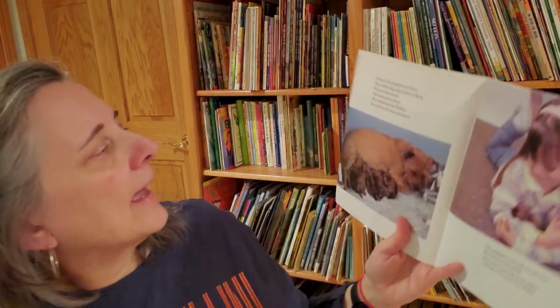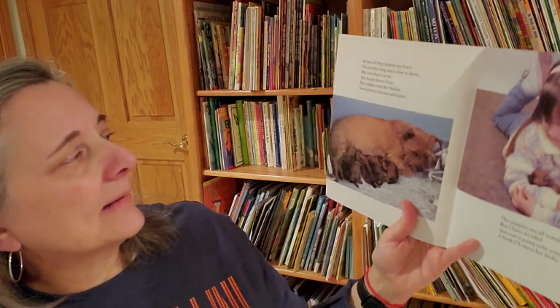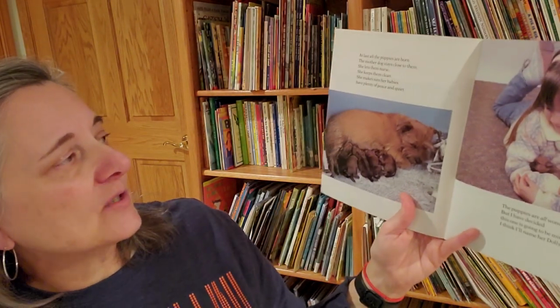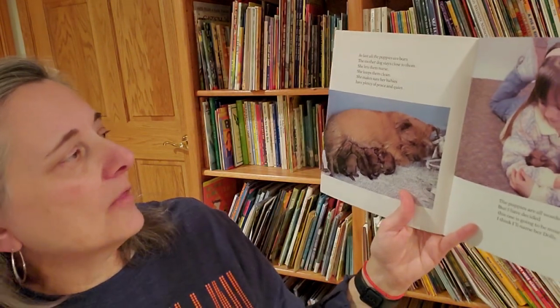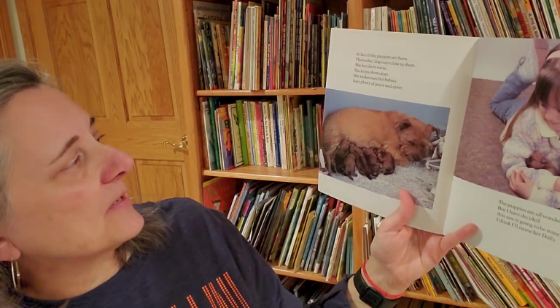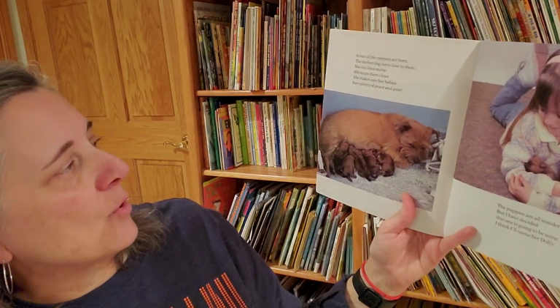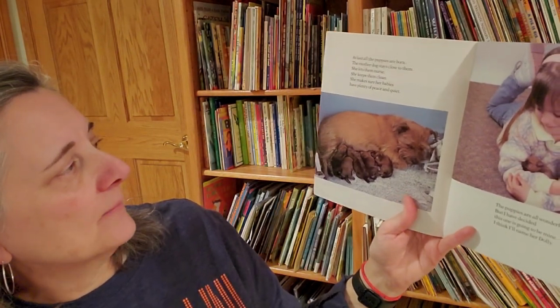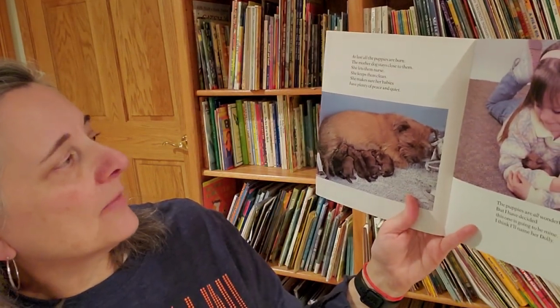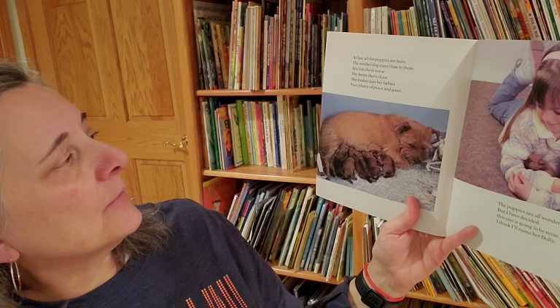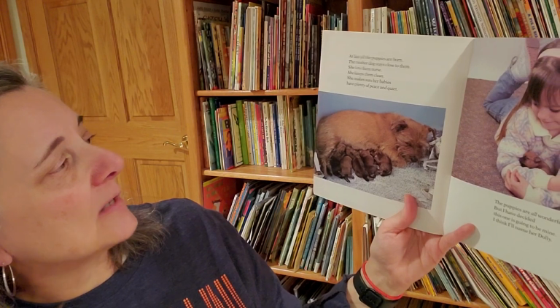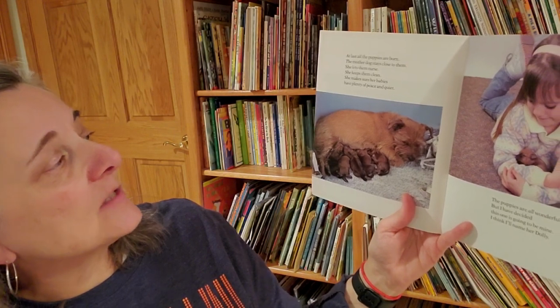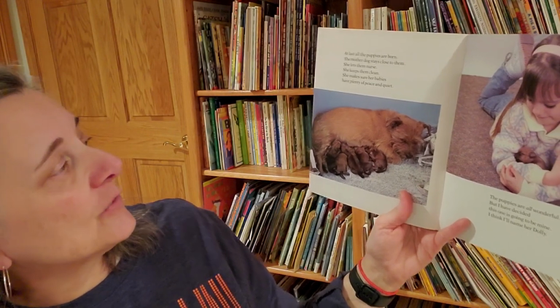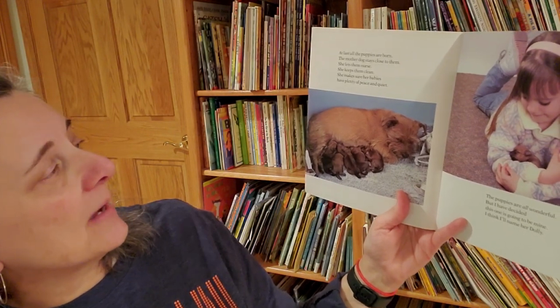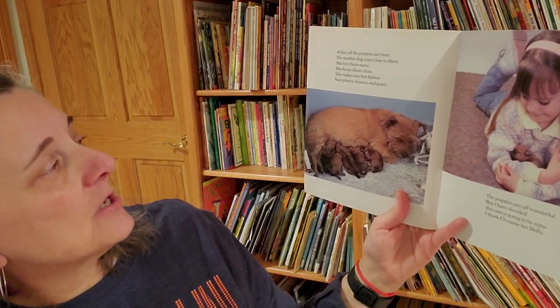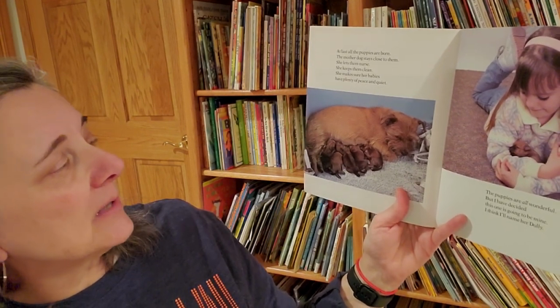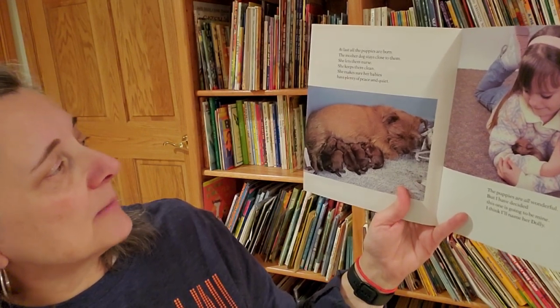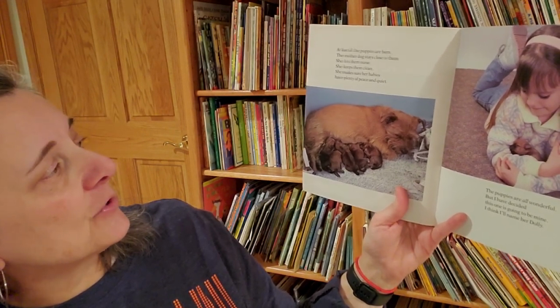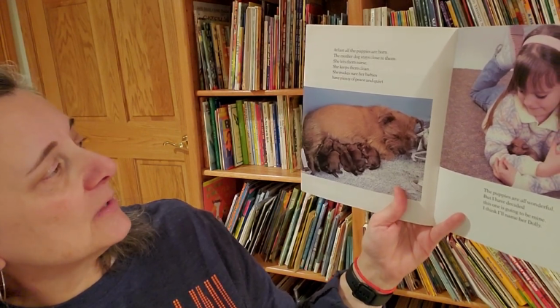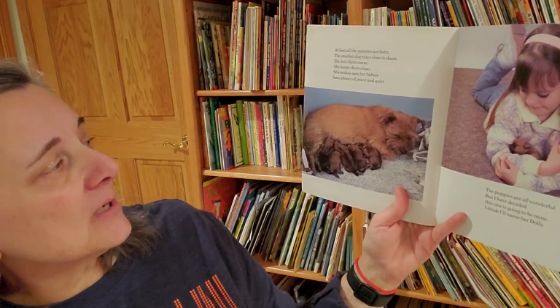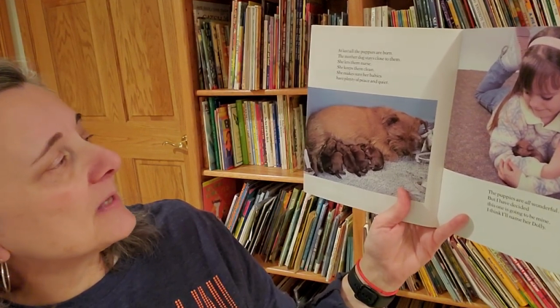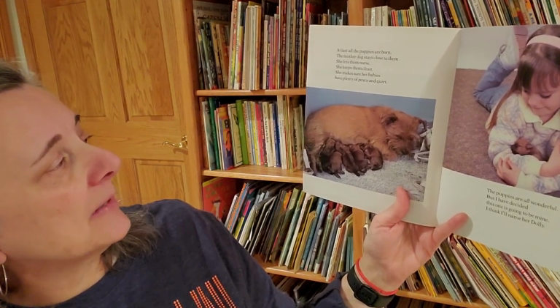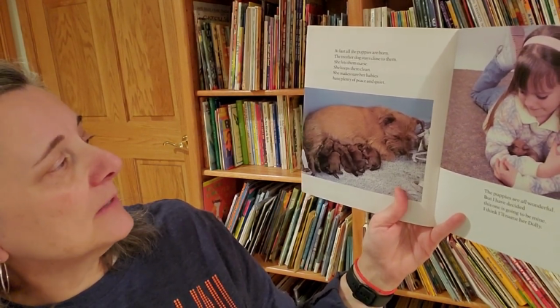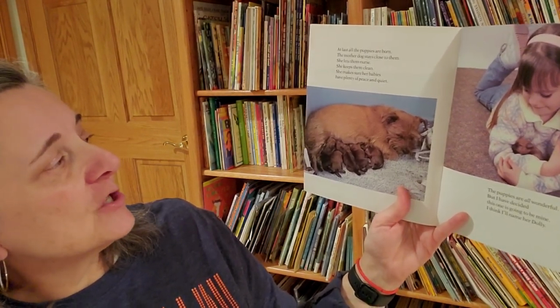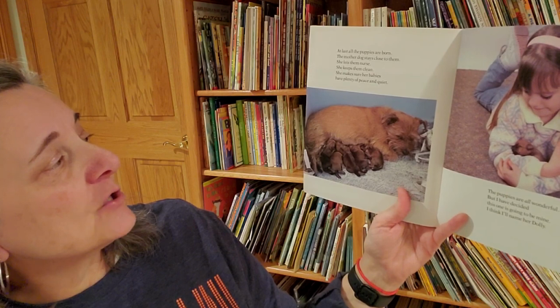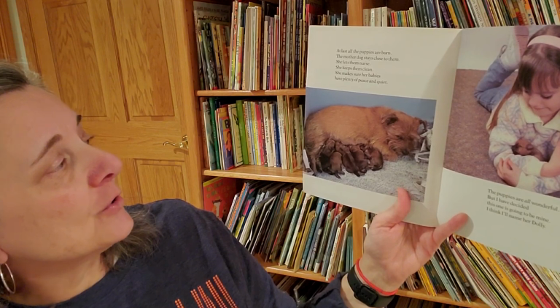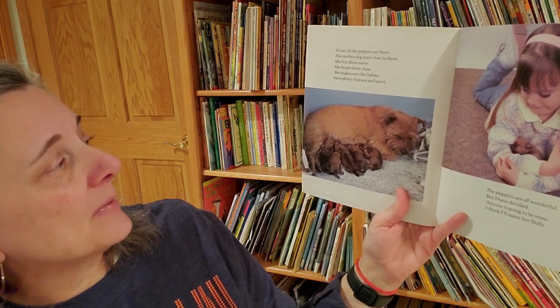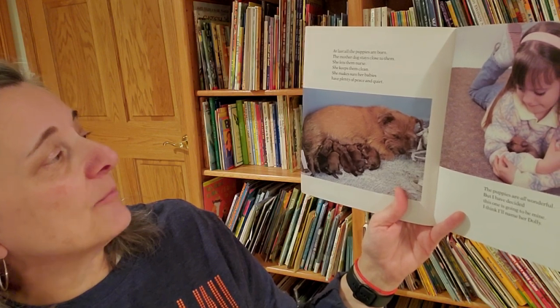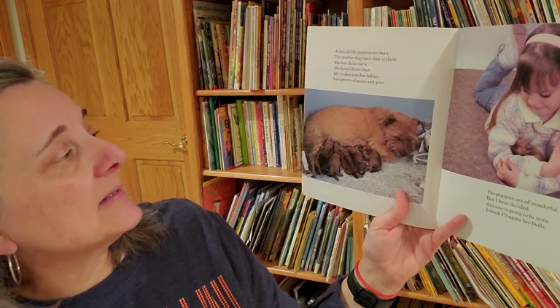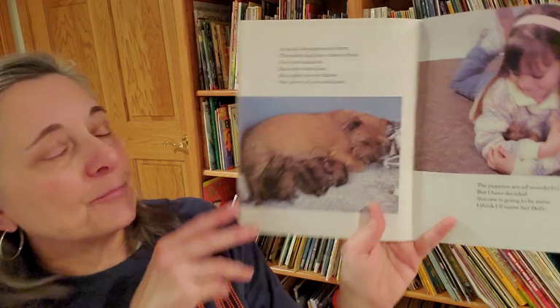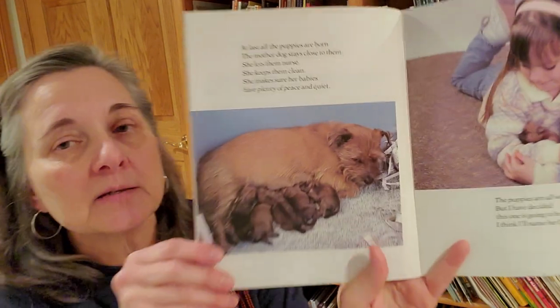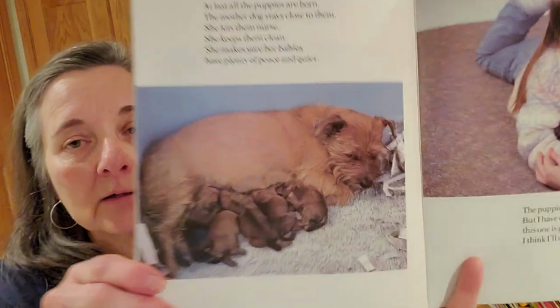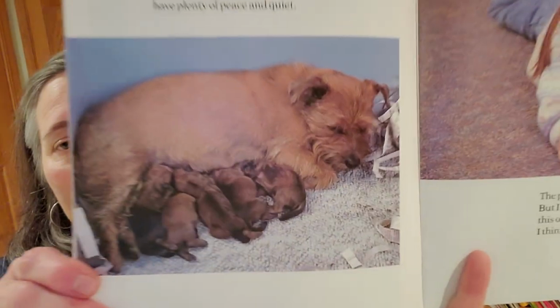At last, all the puppies are born. The mother dog stays close to them. She lets them nurse. She keeps them clean. She makes sure her babies have plenty of peace and quiet.